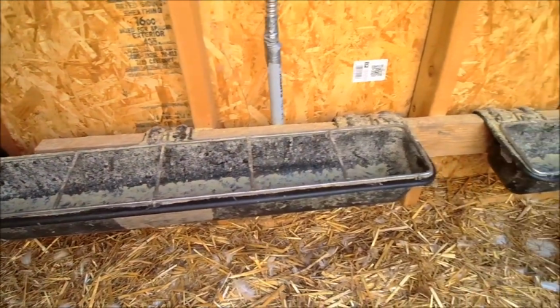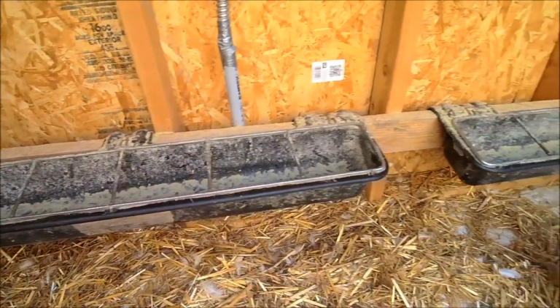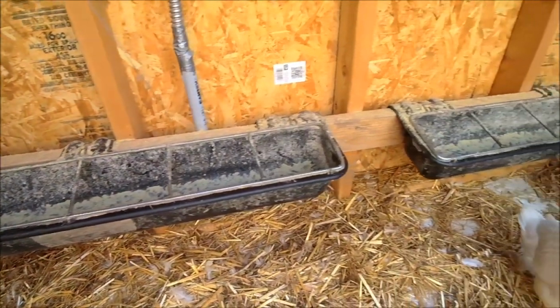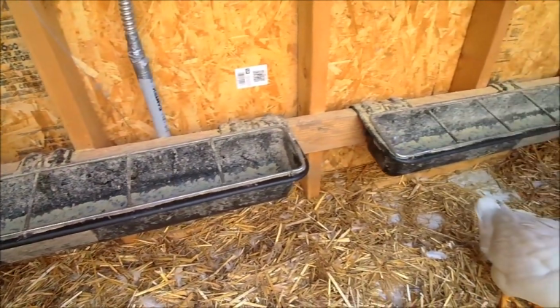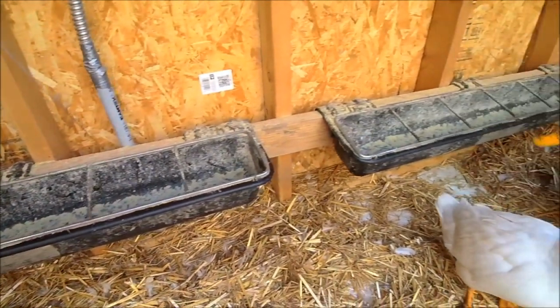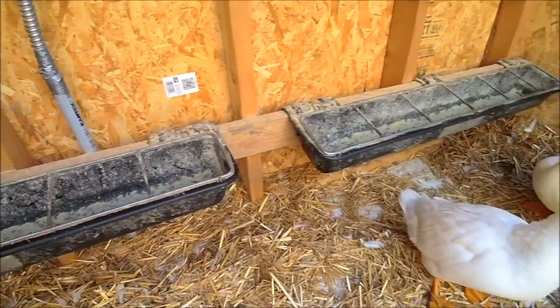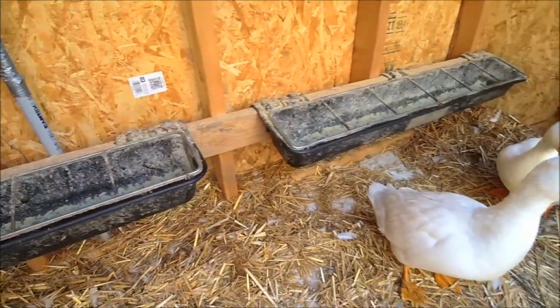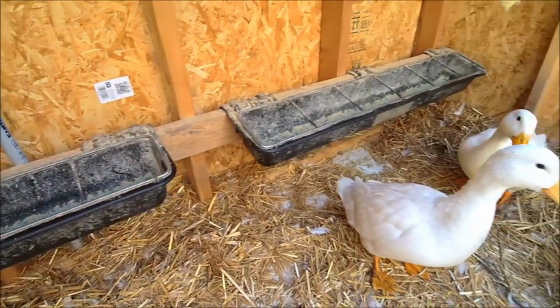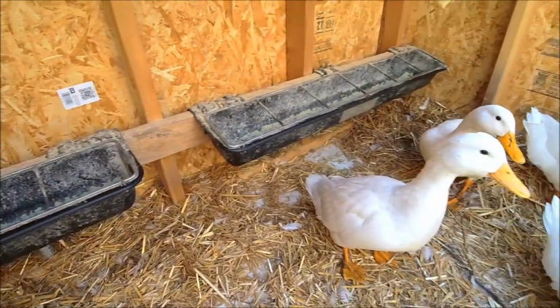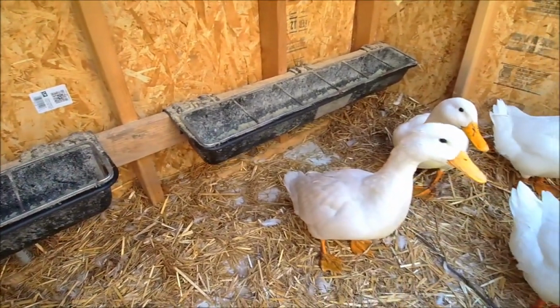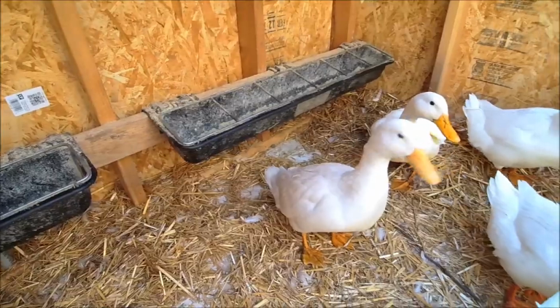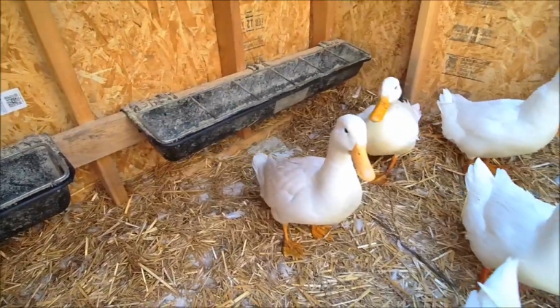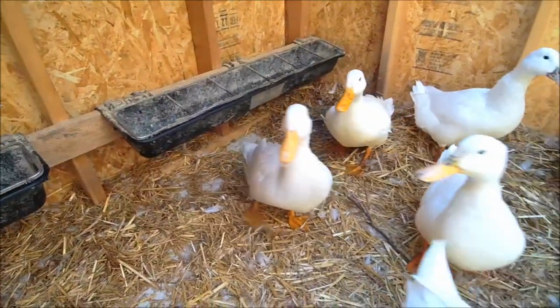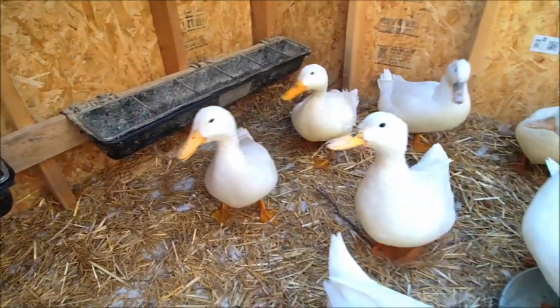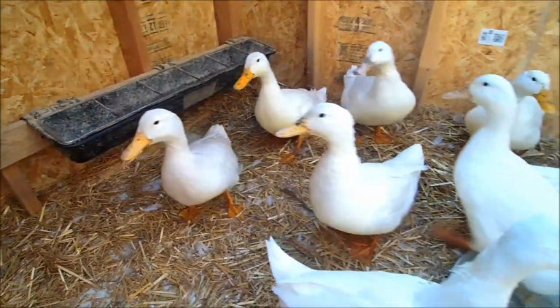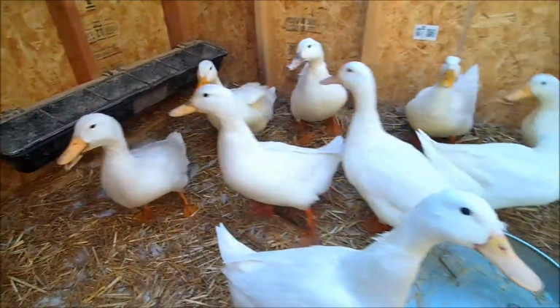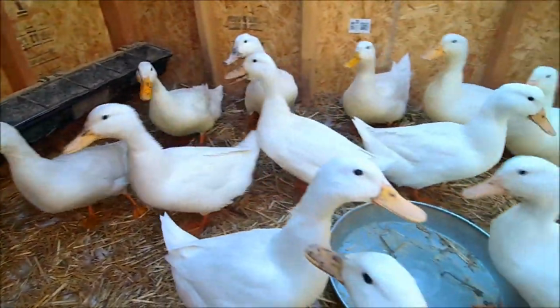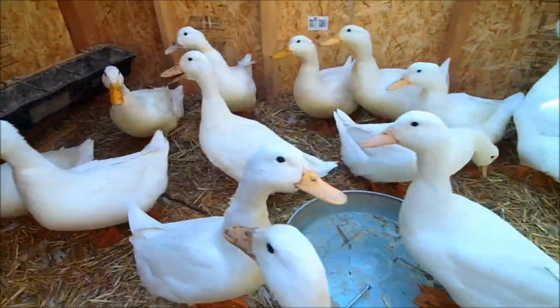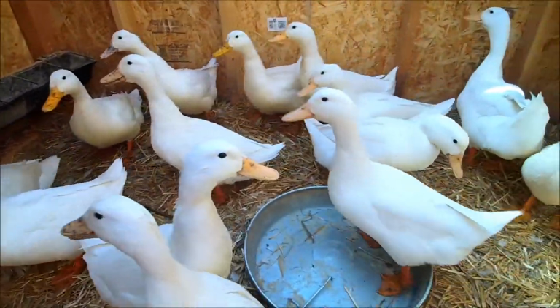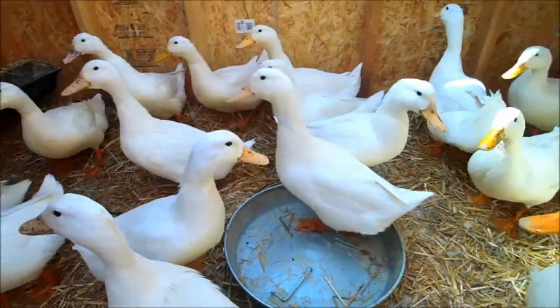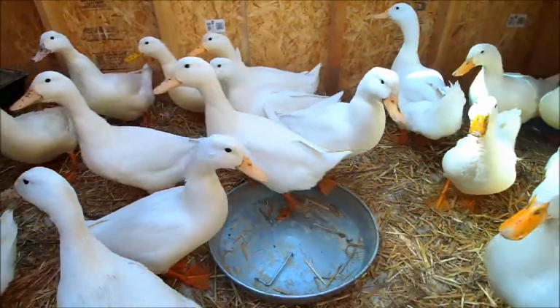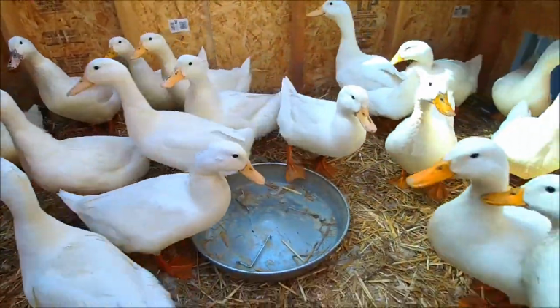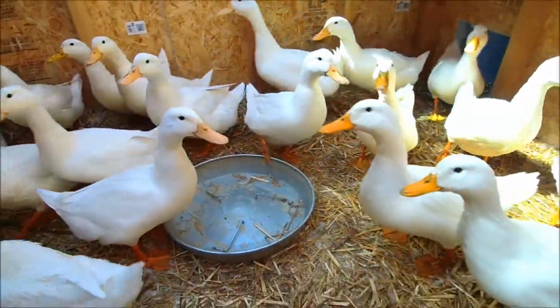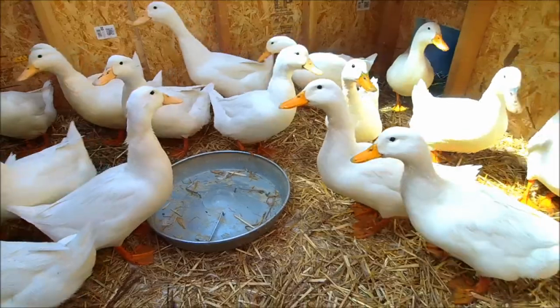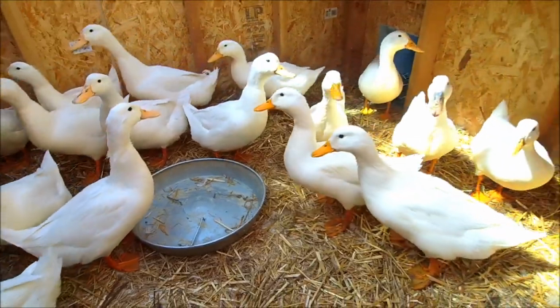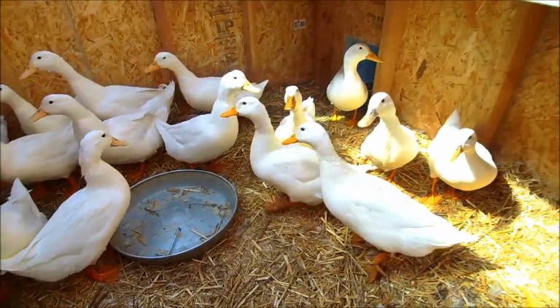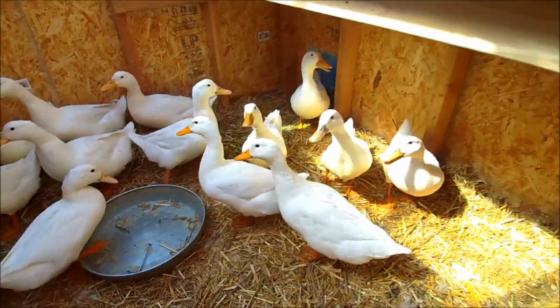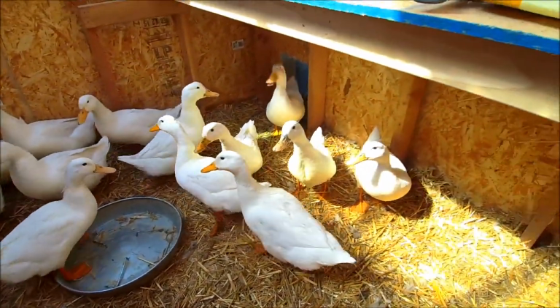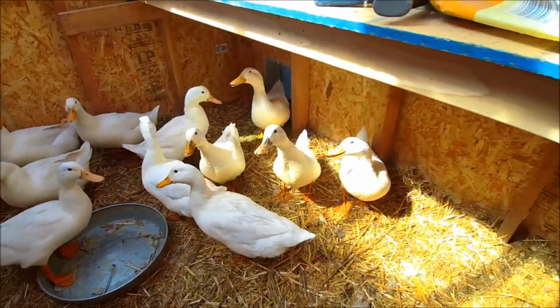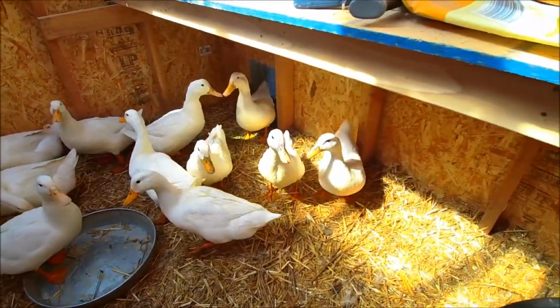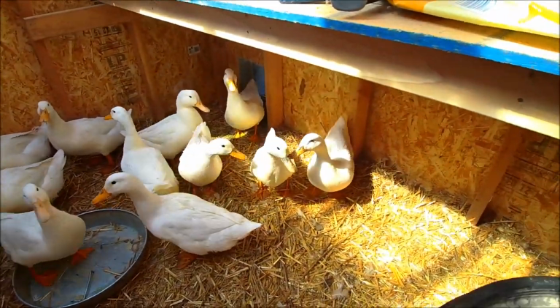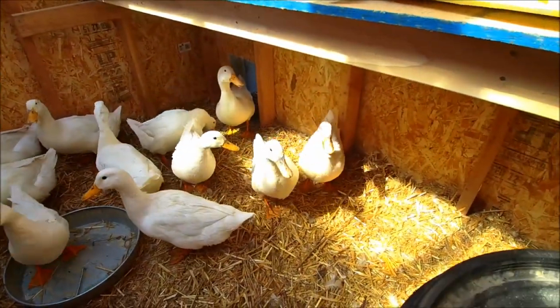They've begun laying the majority of their eggs inside the duck house, keeping them clean and safe from the elements. We strive to raise happy, healthy birds. They're fed non-GMO feed and allowed to free range throughout the day.